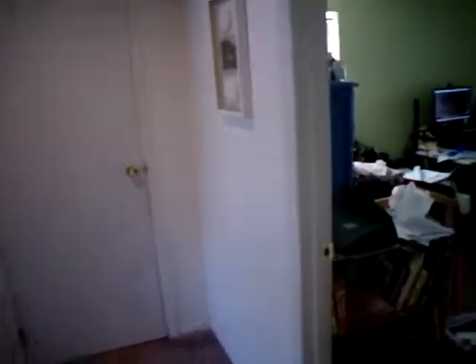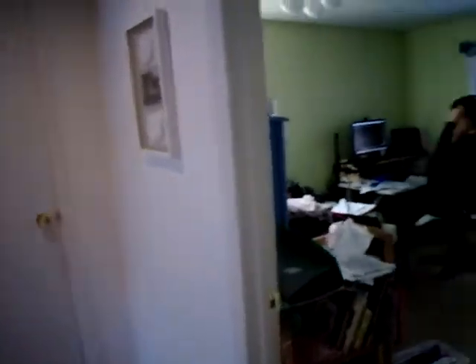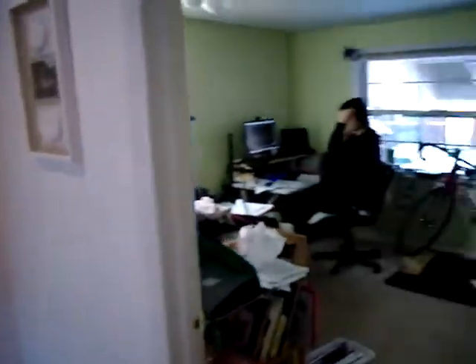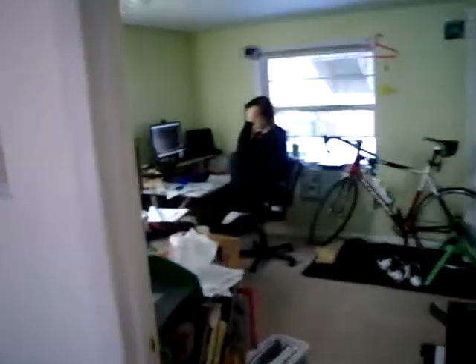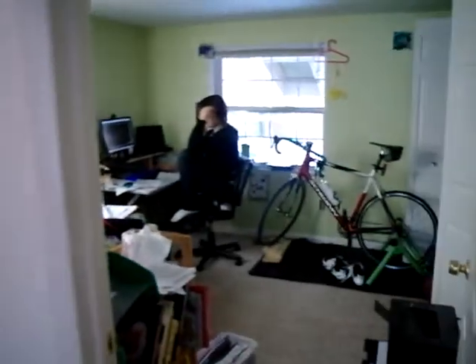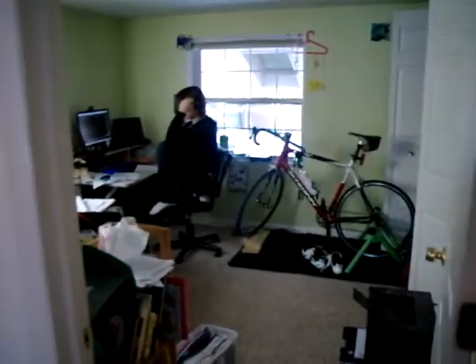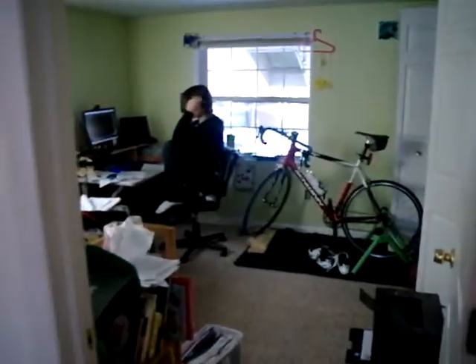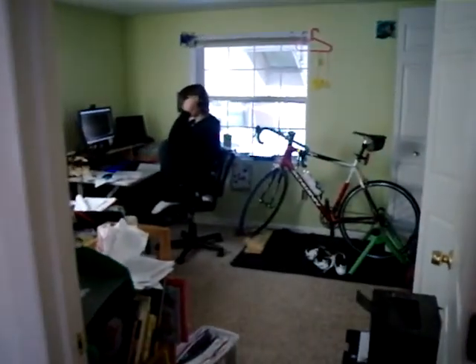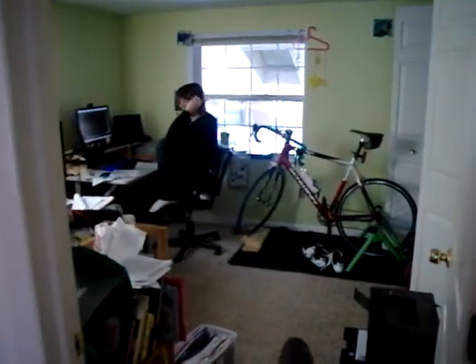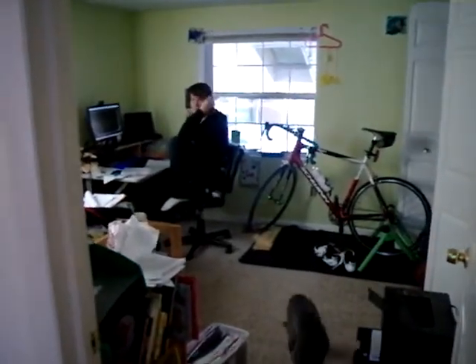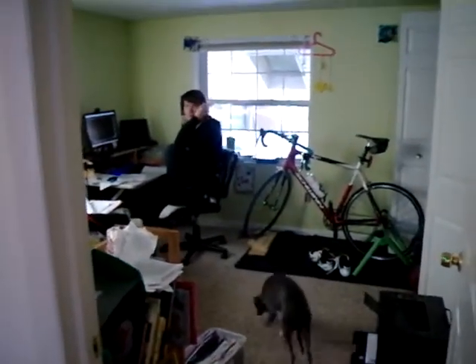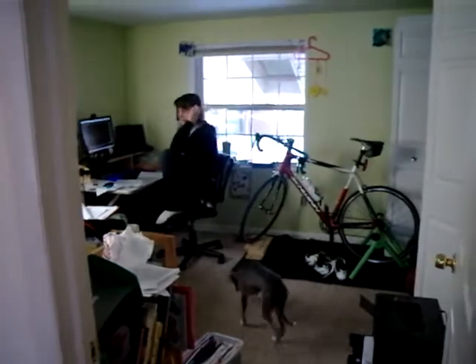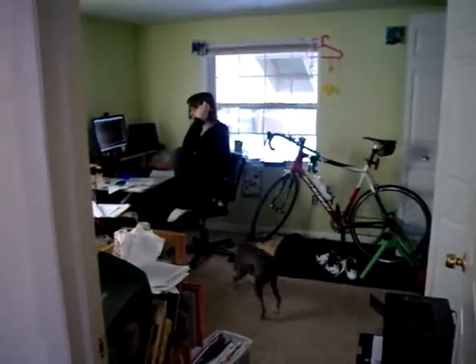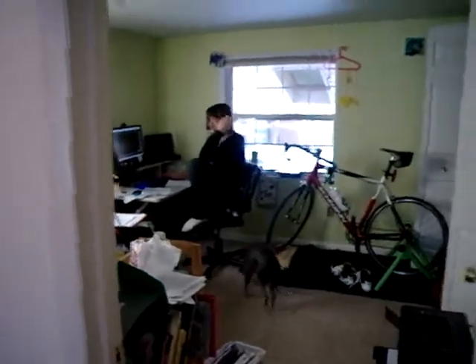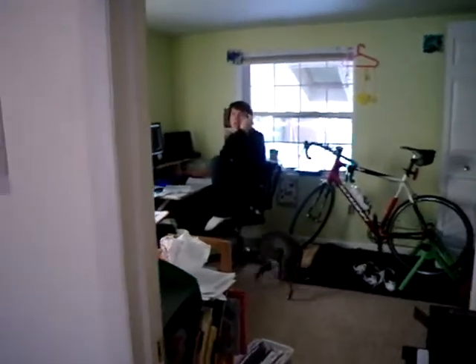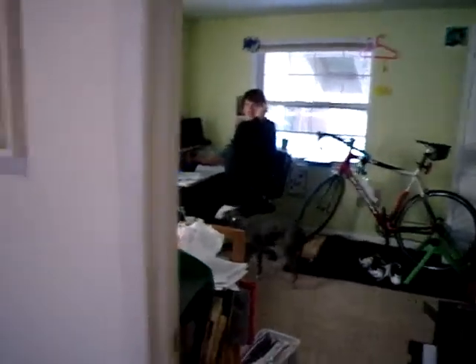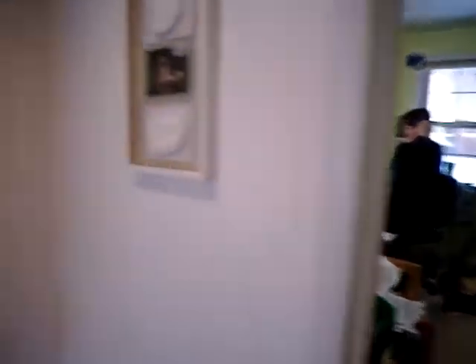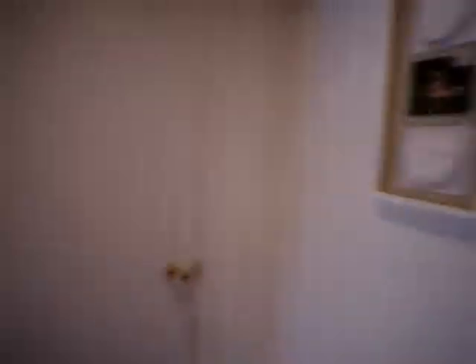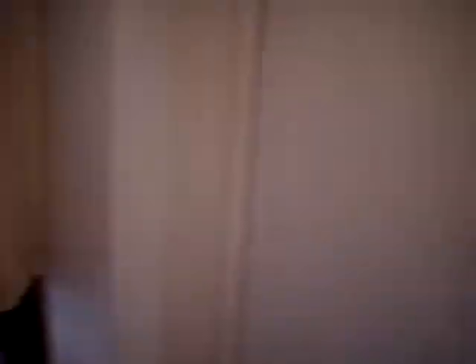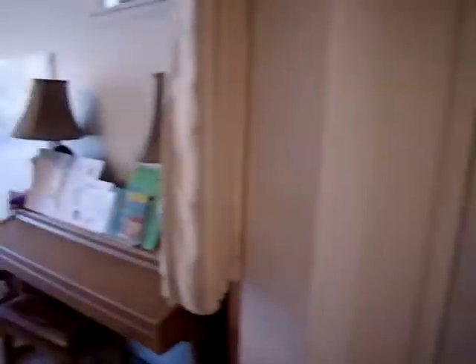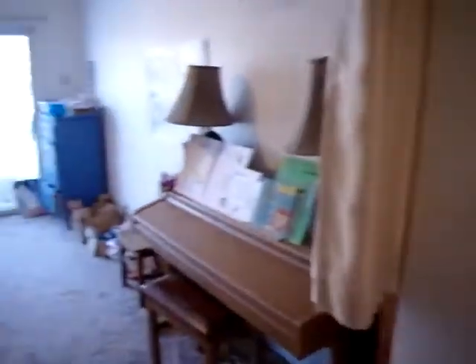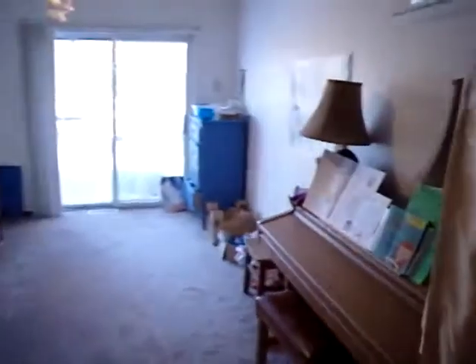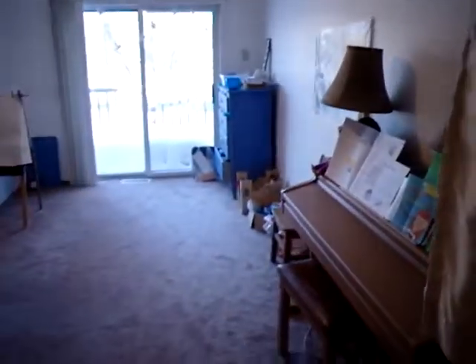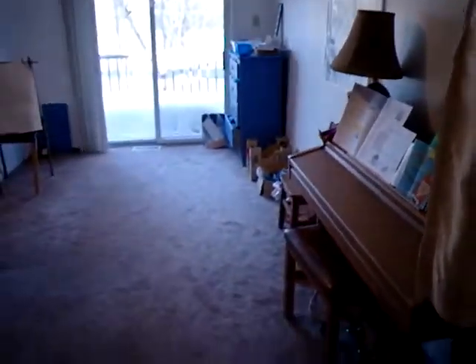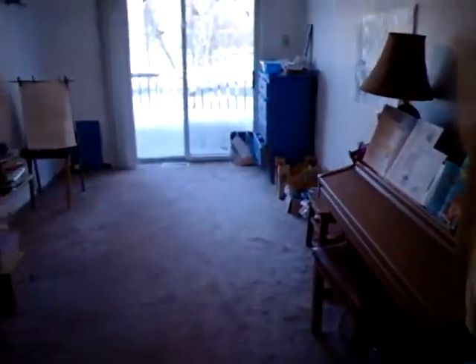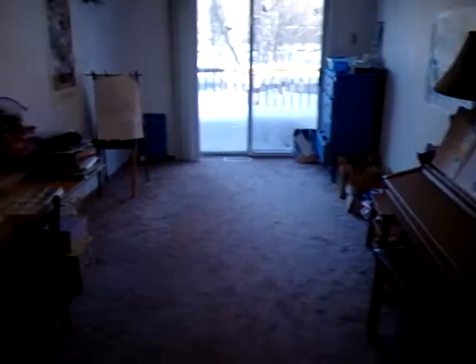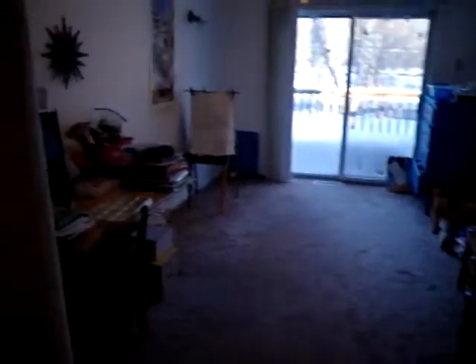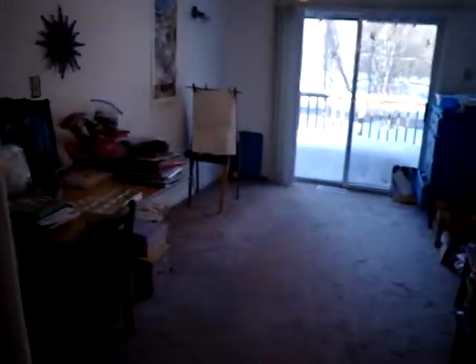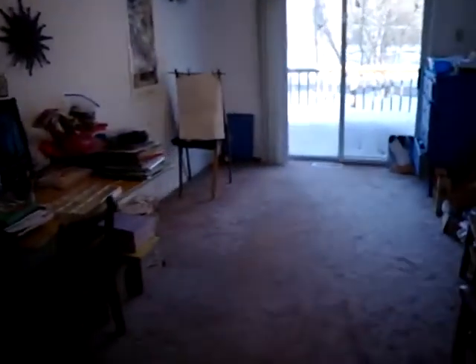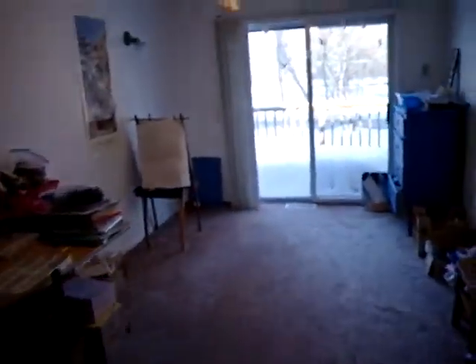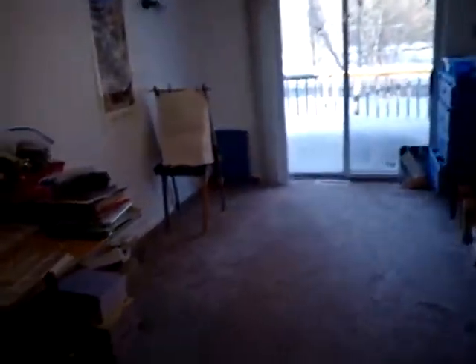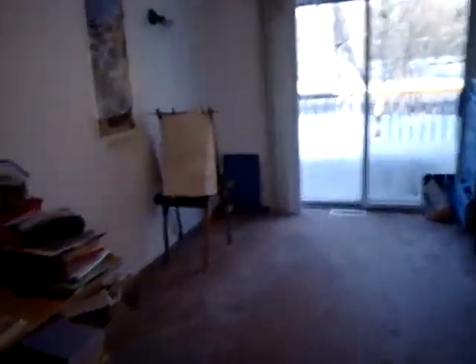There's my husband working in his man cave — say hi. And a piano and another little bedroom, but nobody sleeps in here either.